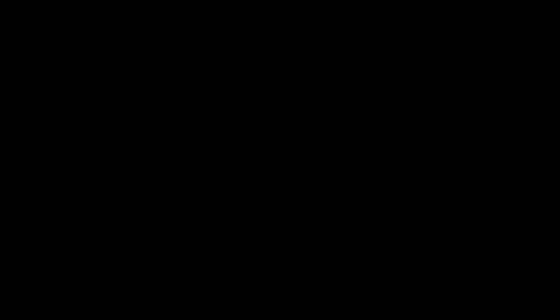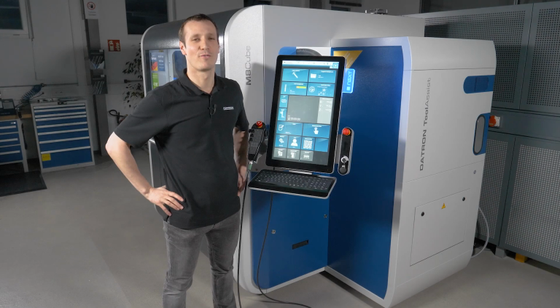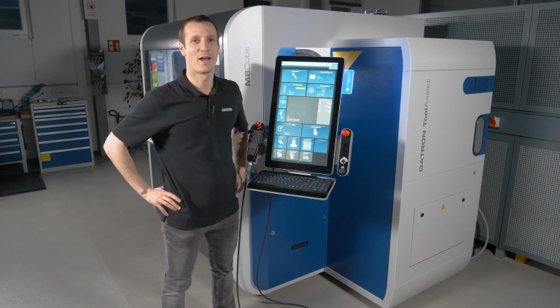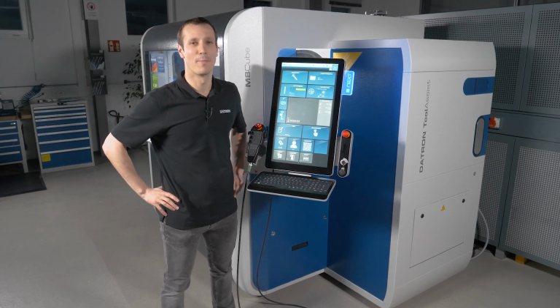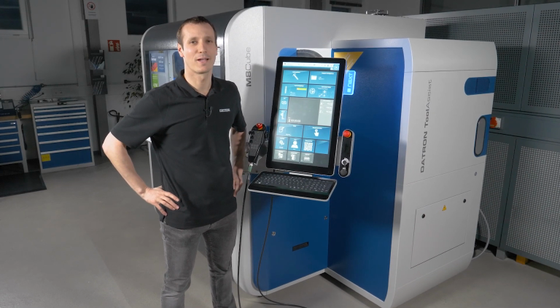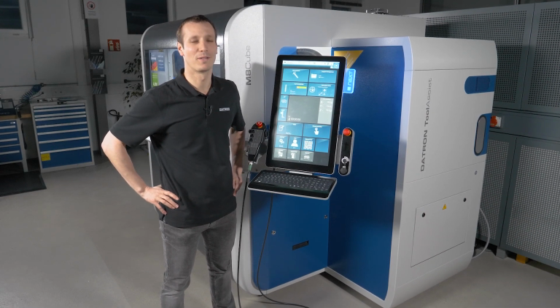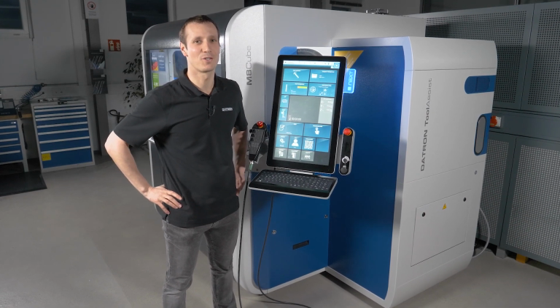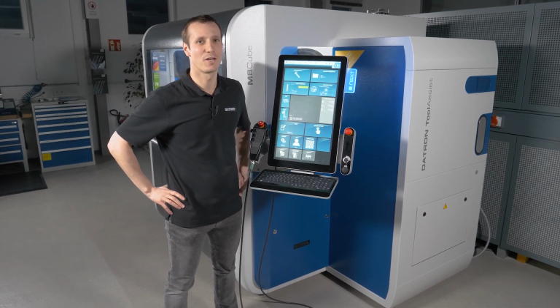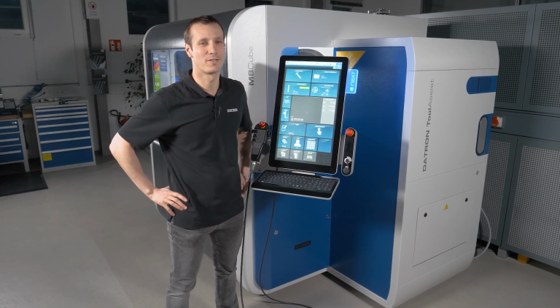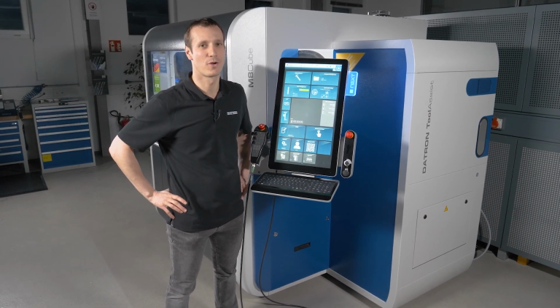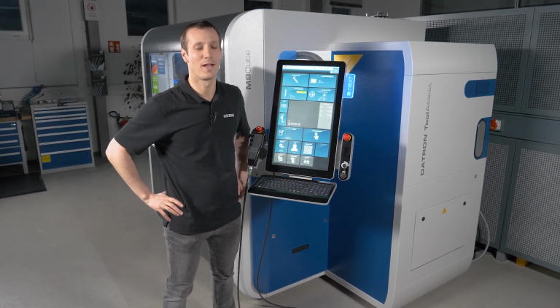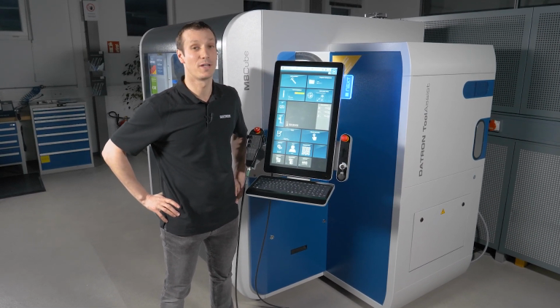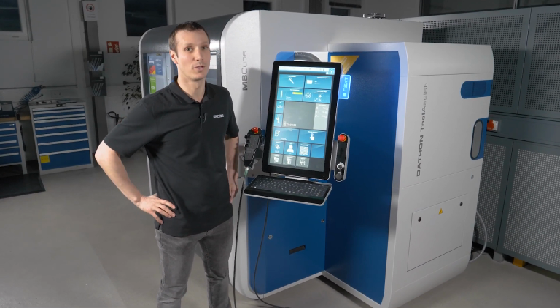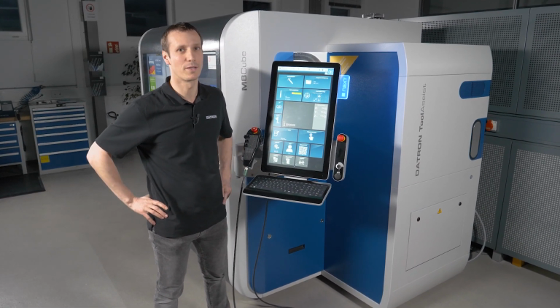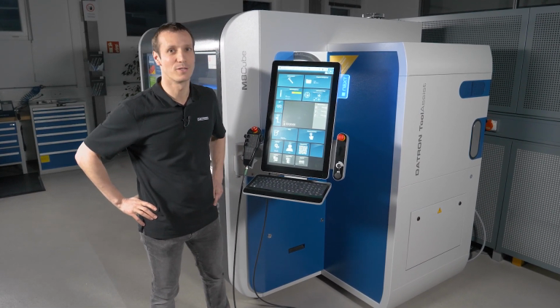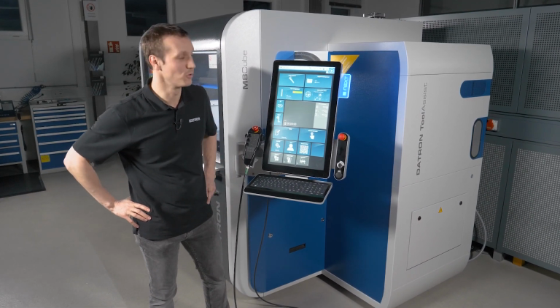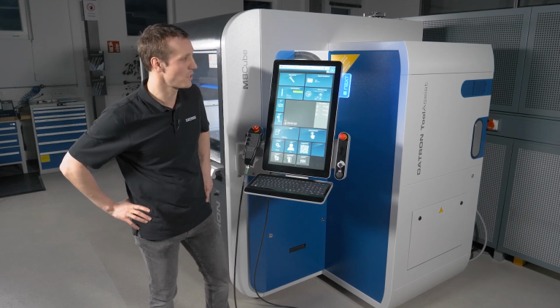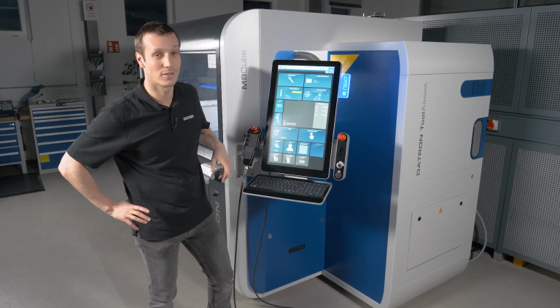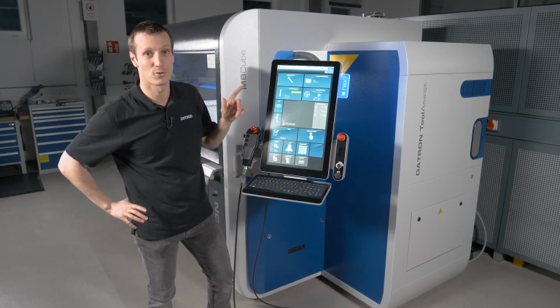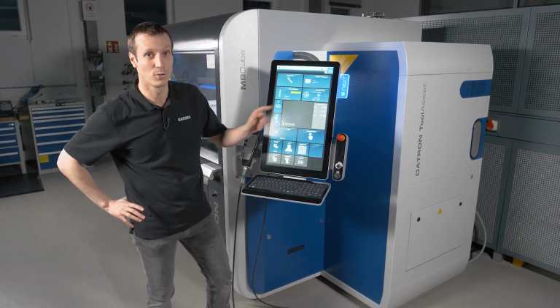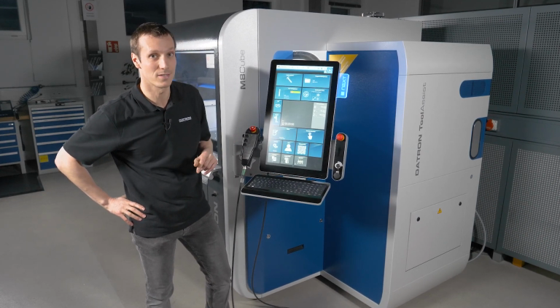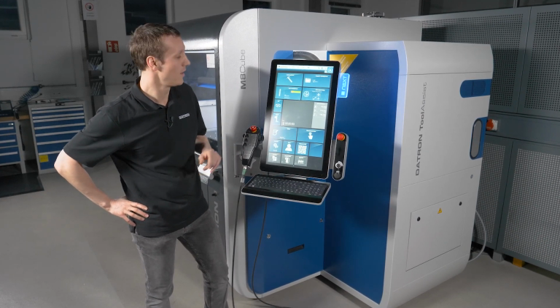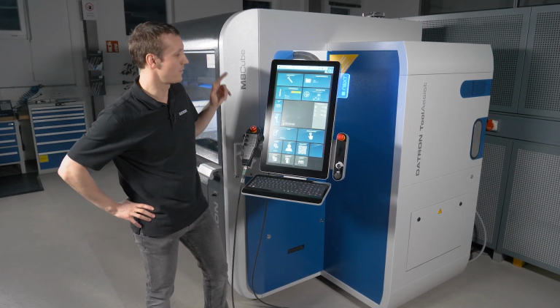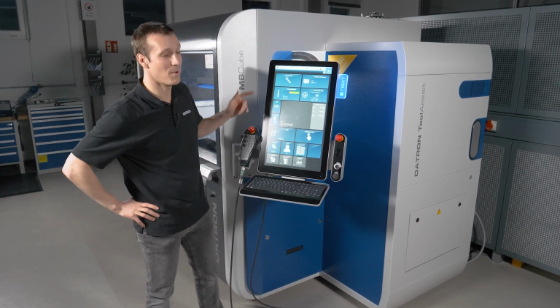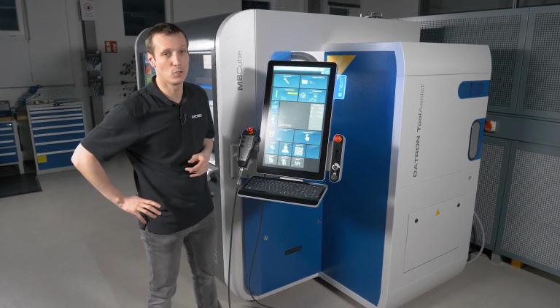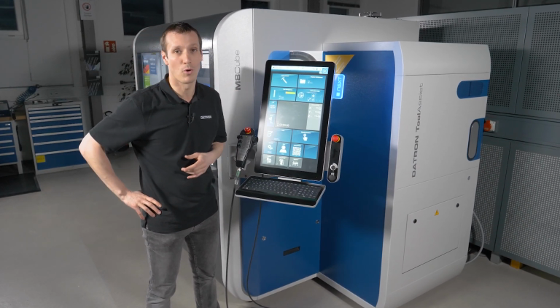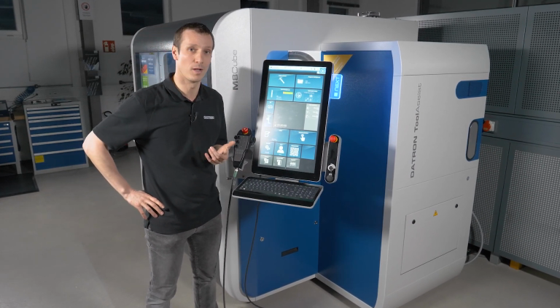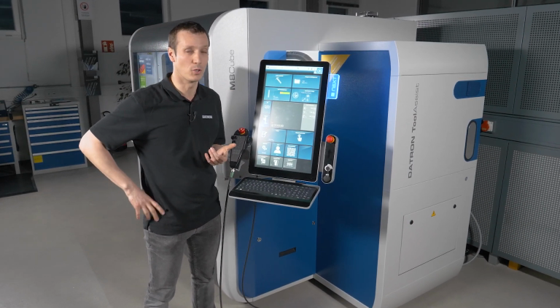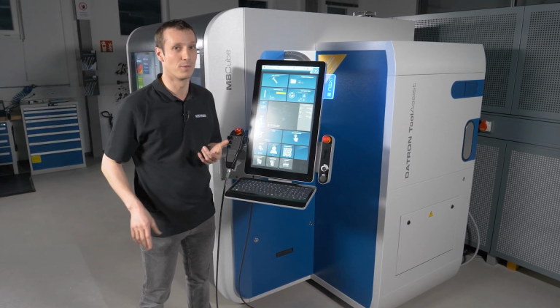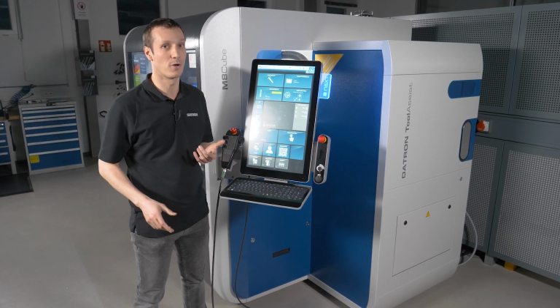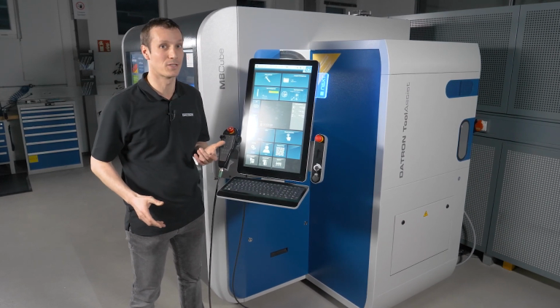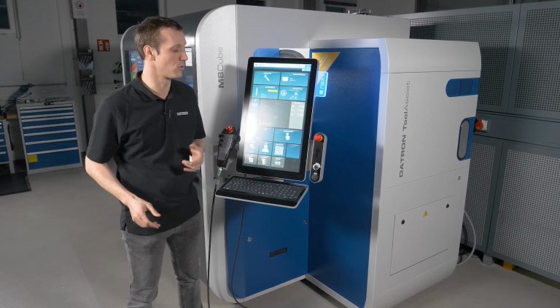Hey everyone, I'm Mark. I'm an application engineer at Datron, and today we're looking at the brand new tool changer — the Datron Tool Assist — on the M8Cube or MLCube with Datron Next Control.